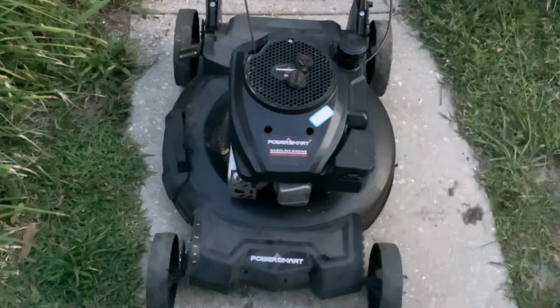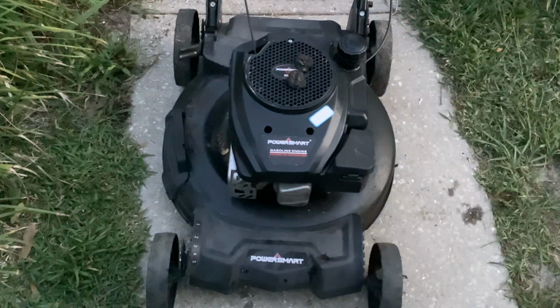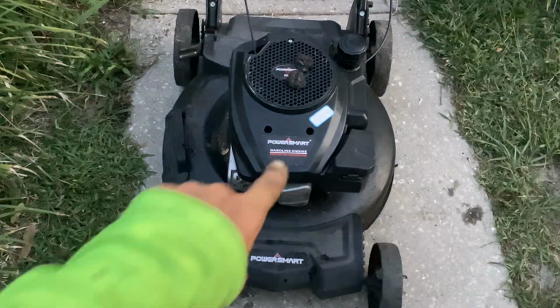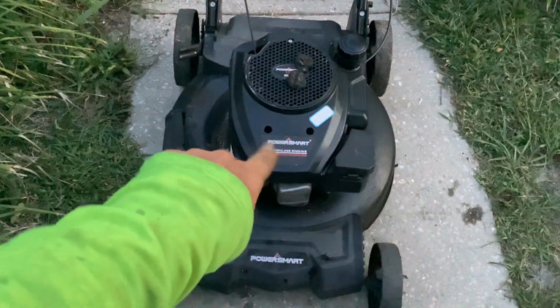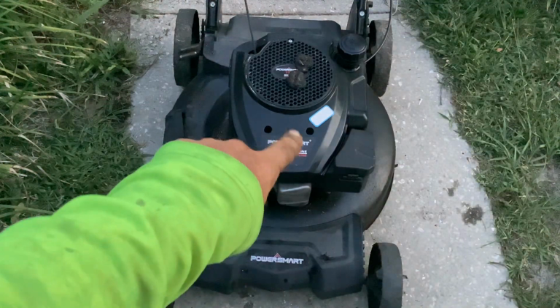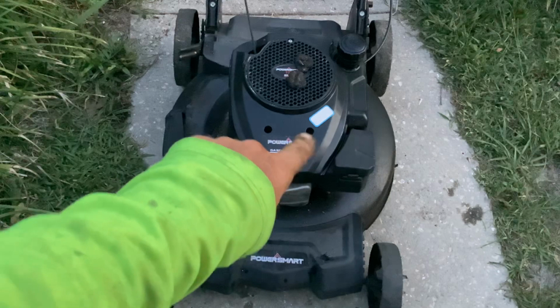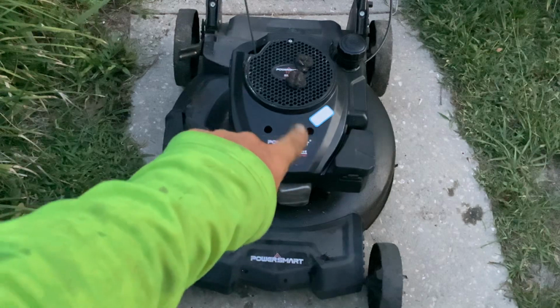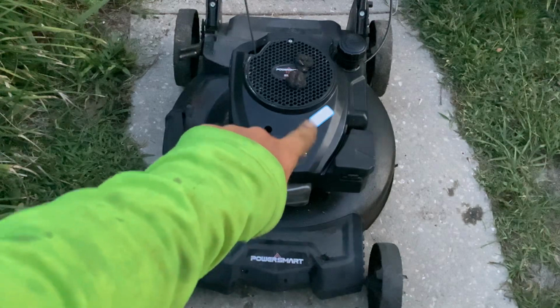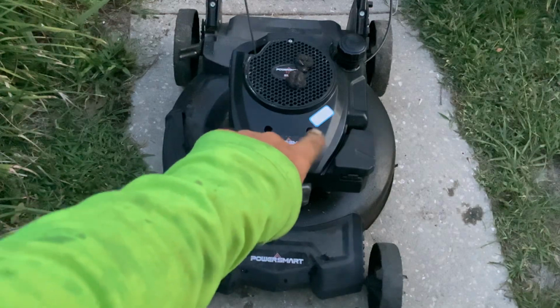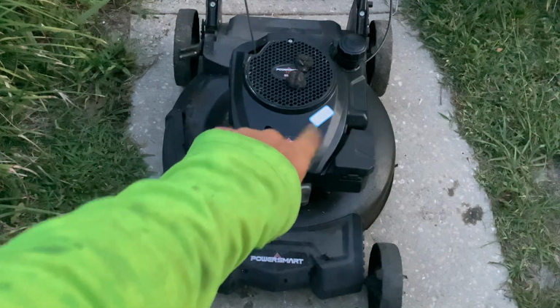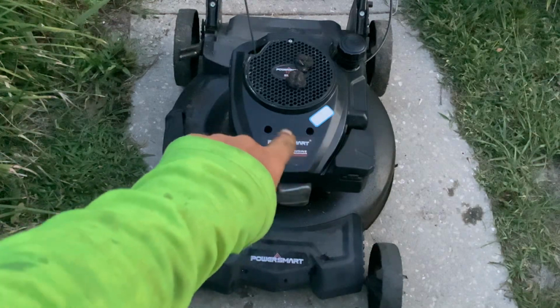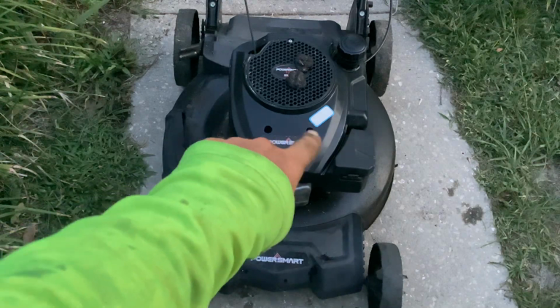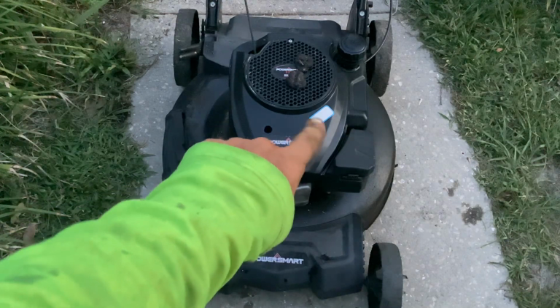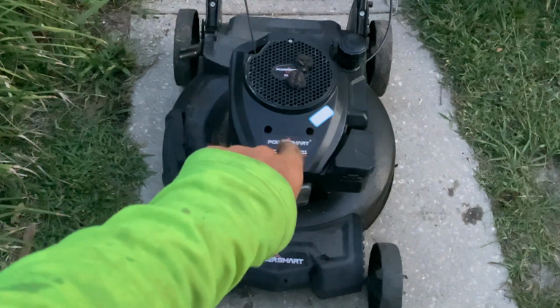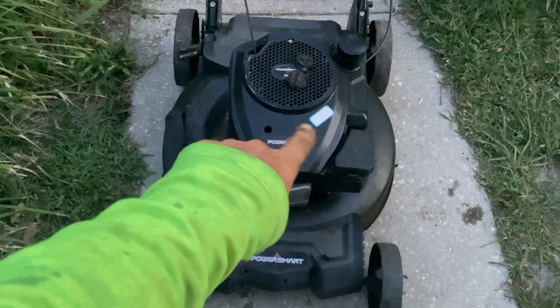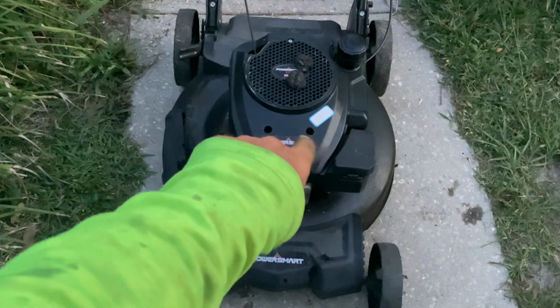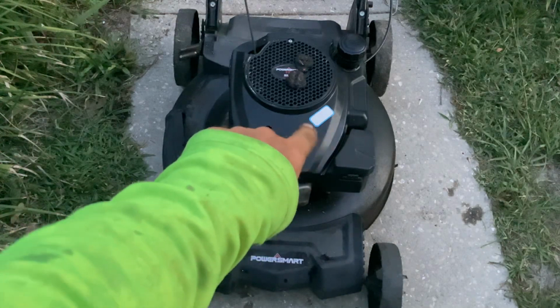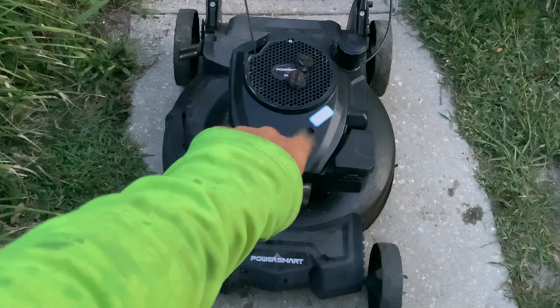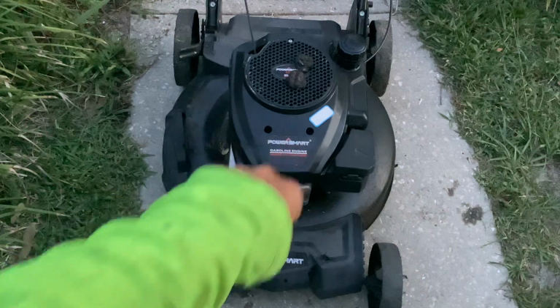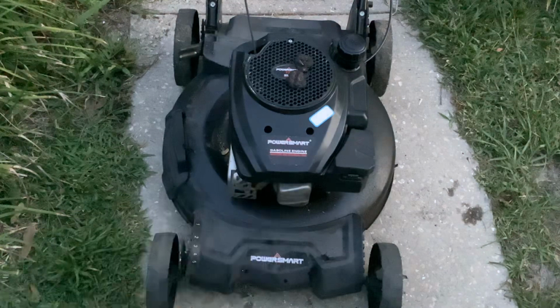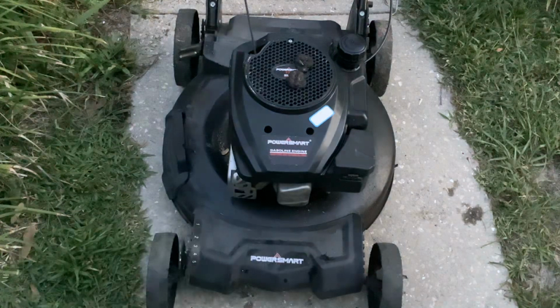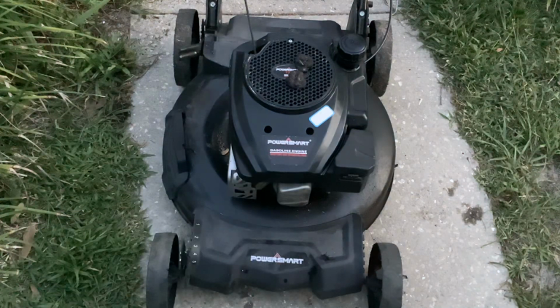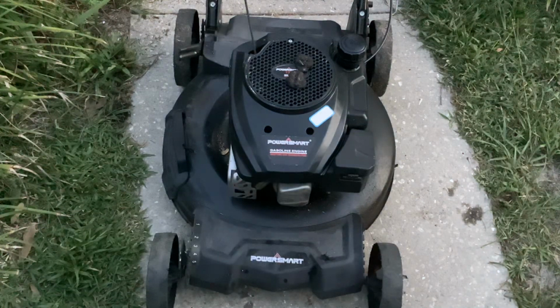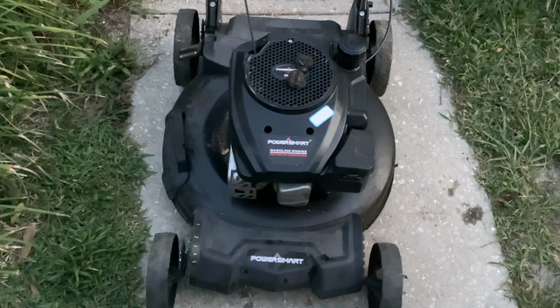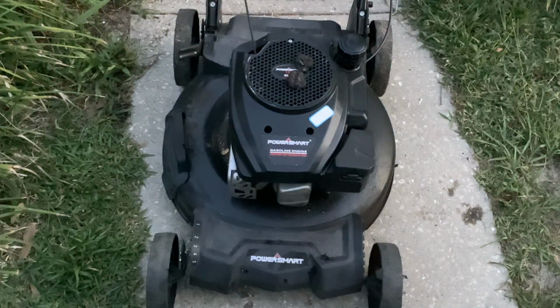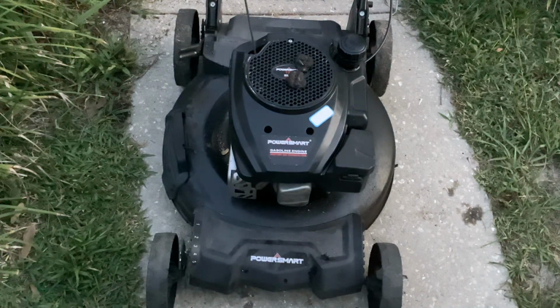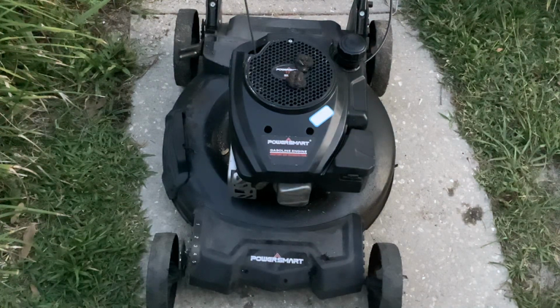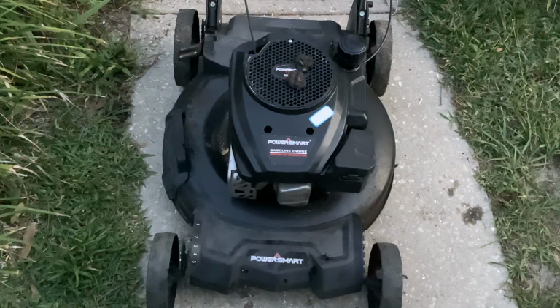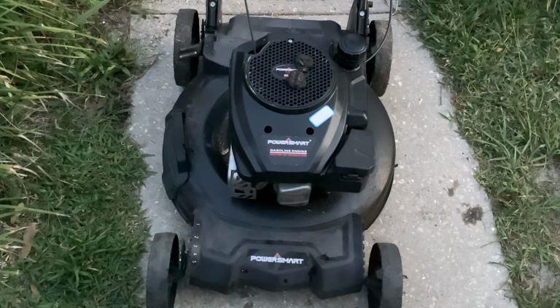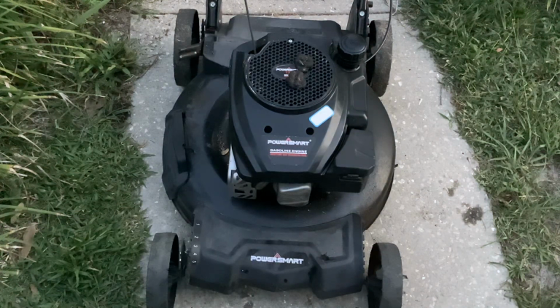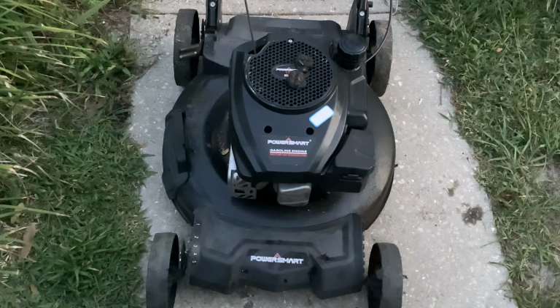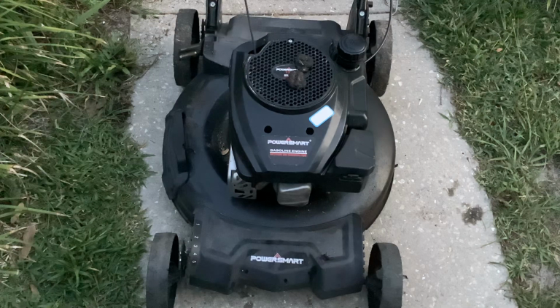I had actually marked this thing 'dead machine, parts only.' I'll have to remove that sticker because we had luck on this. So that's my update.